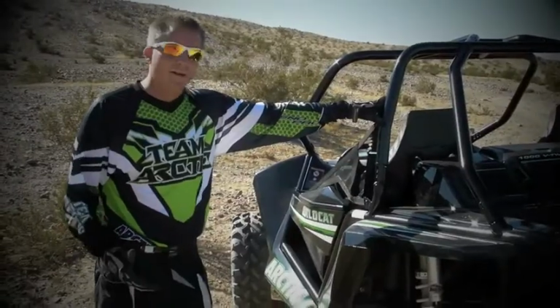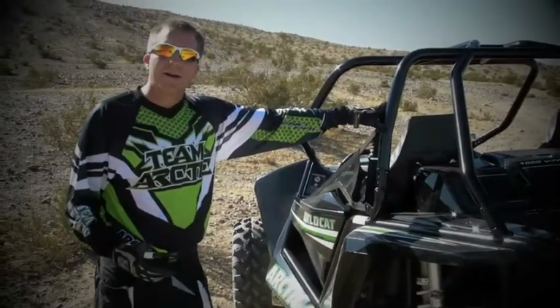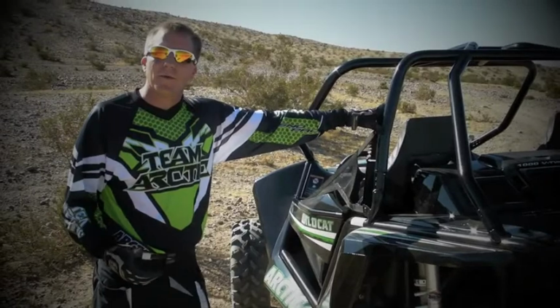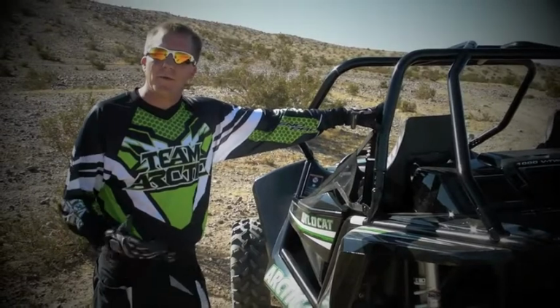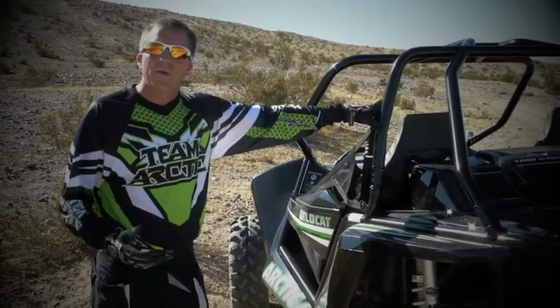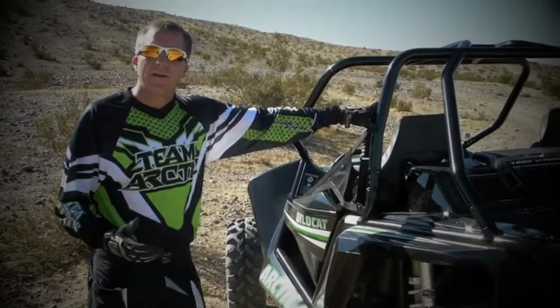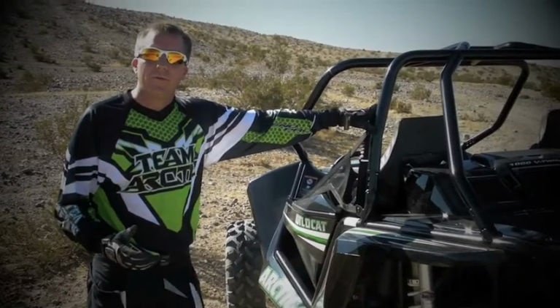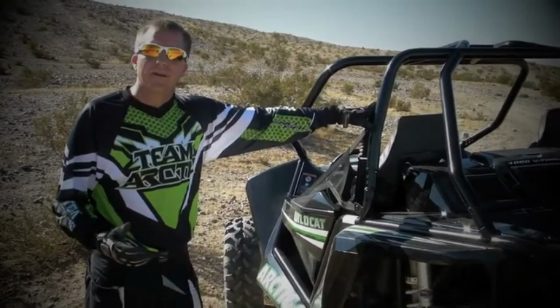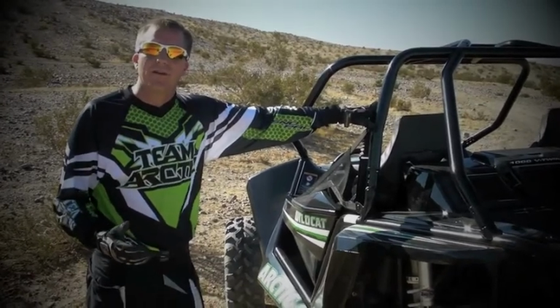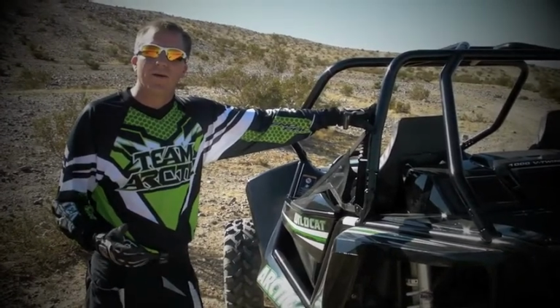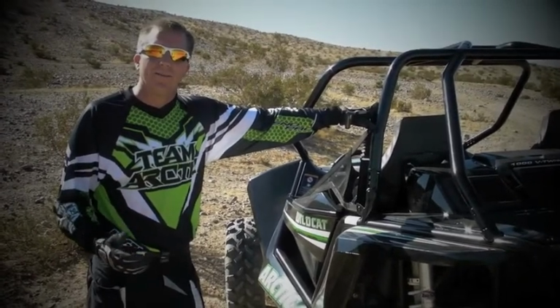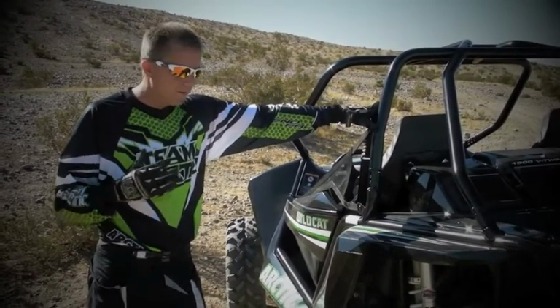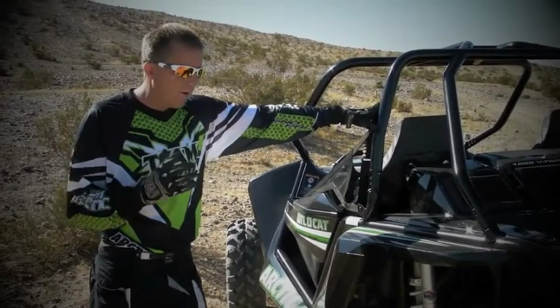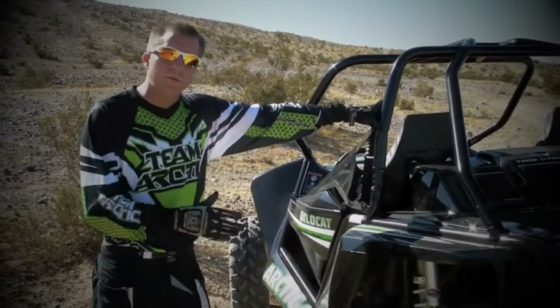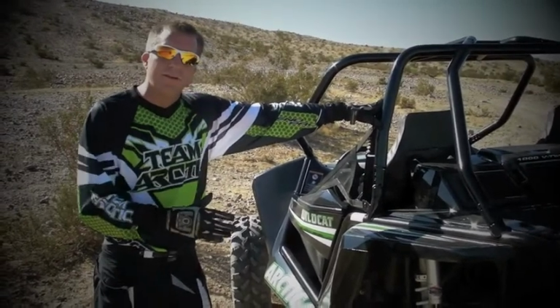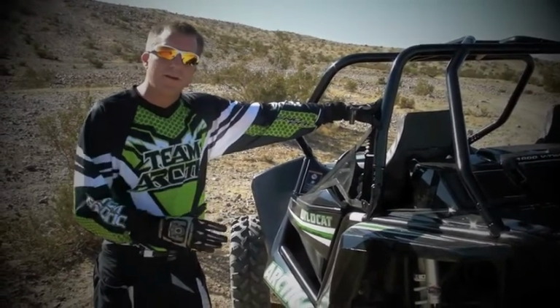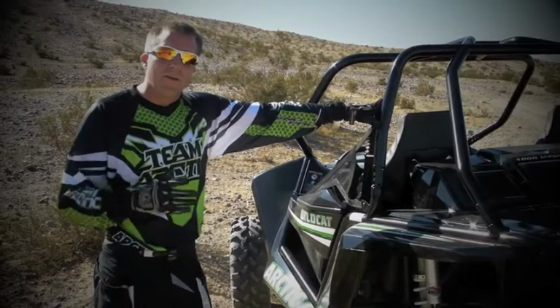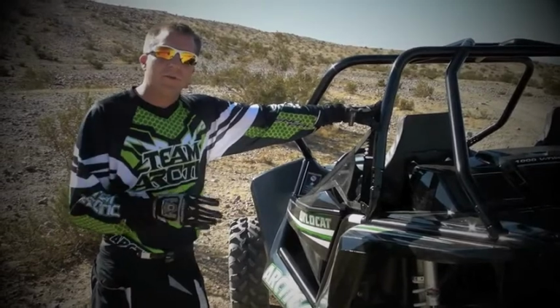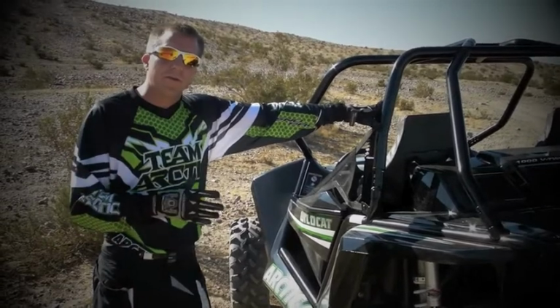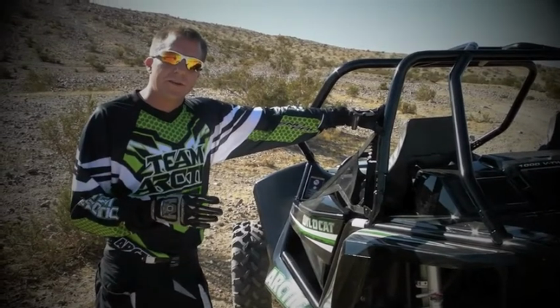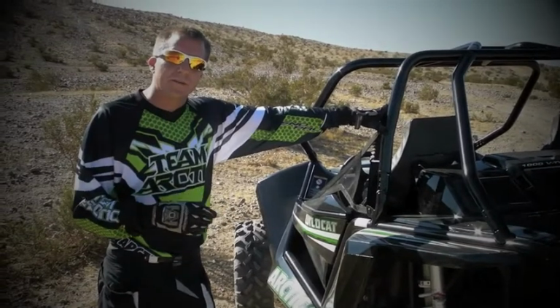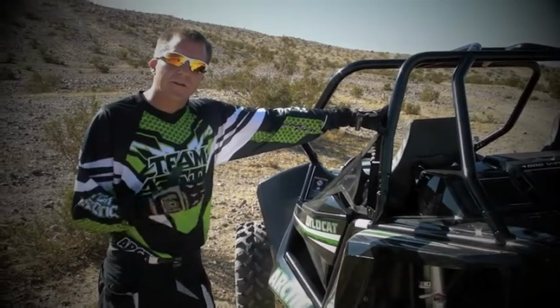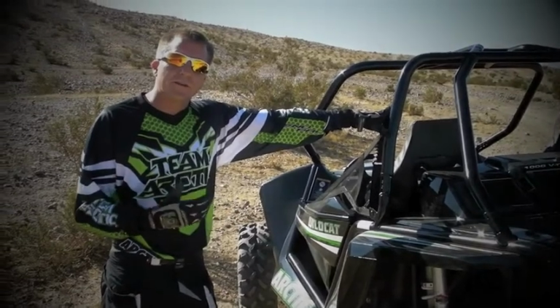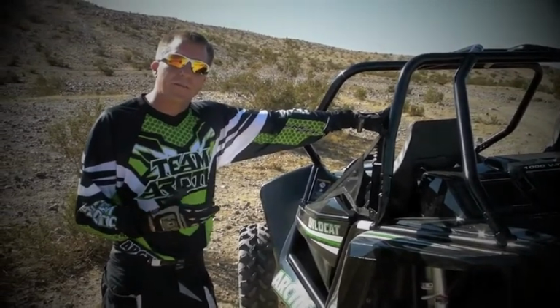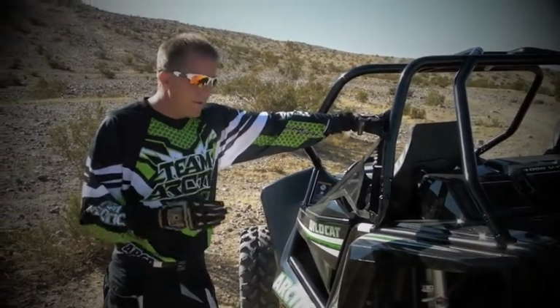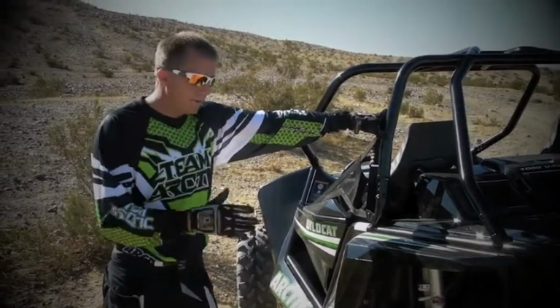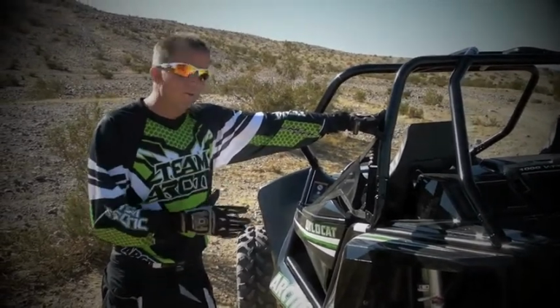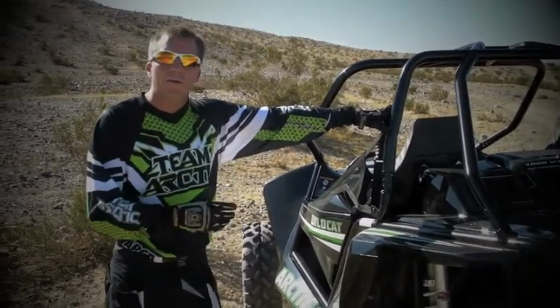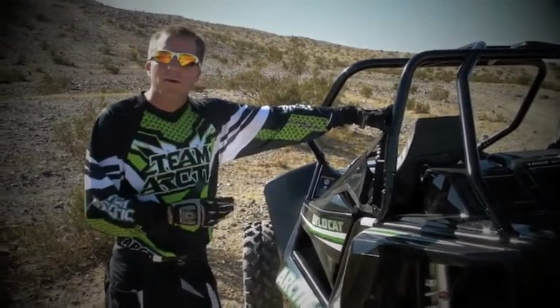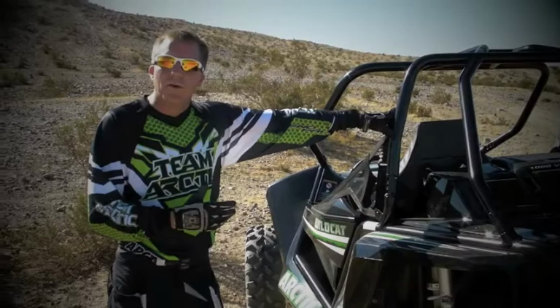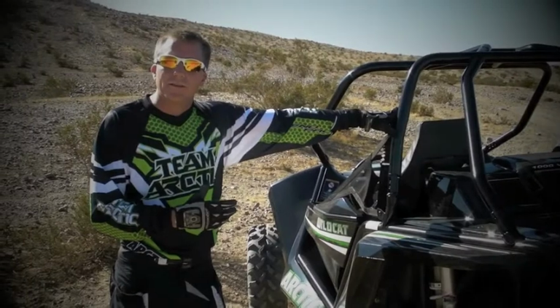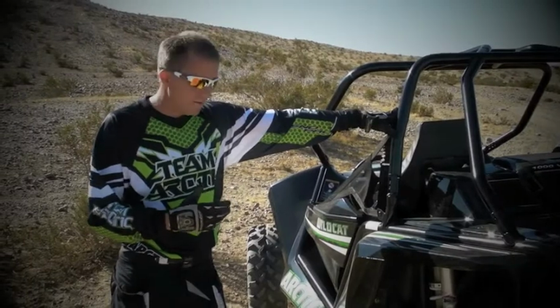All right, let's talk about the new 5-link rear suspension on the Wildcat. This is all new to the industry — something you'll see on some of the desert cars, but this is new for the ROV market.